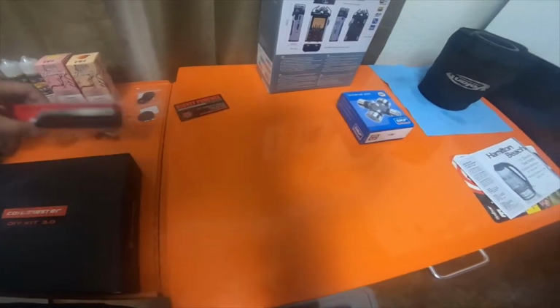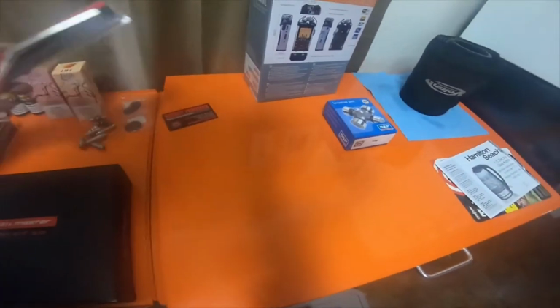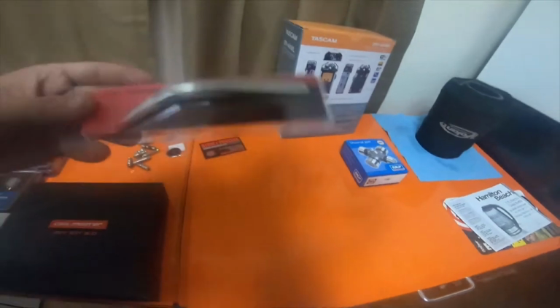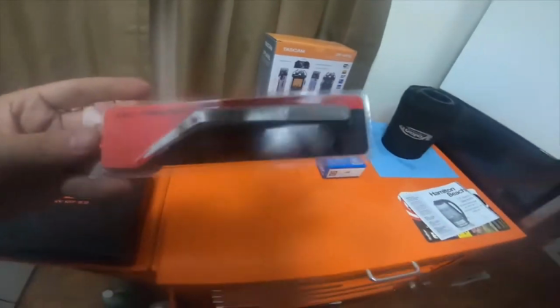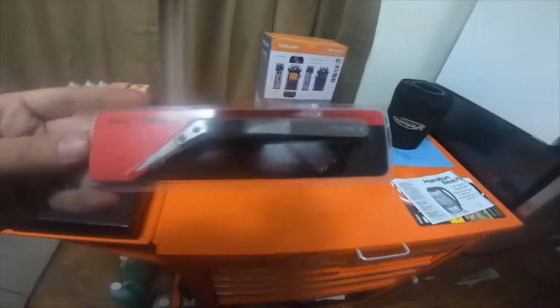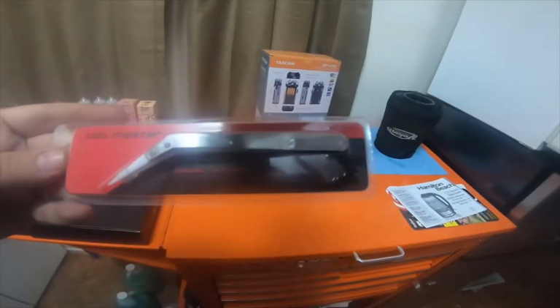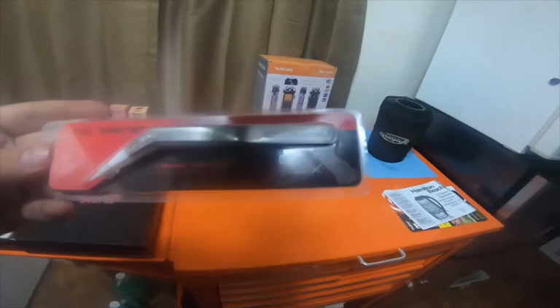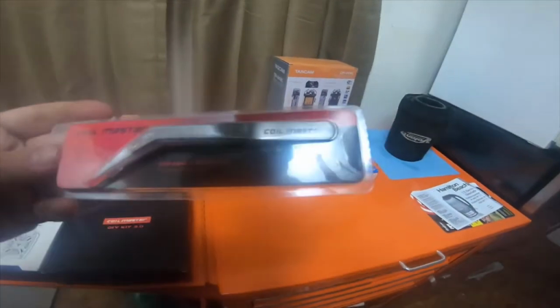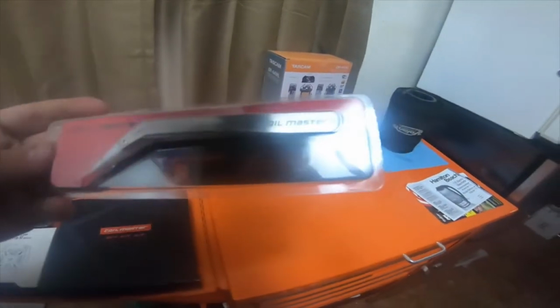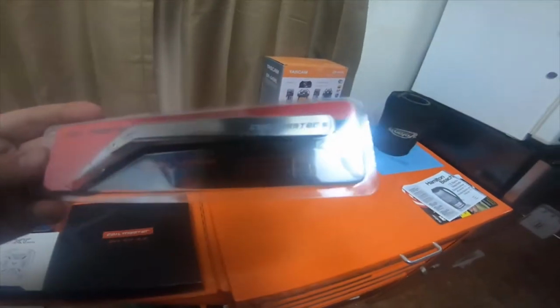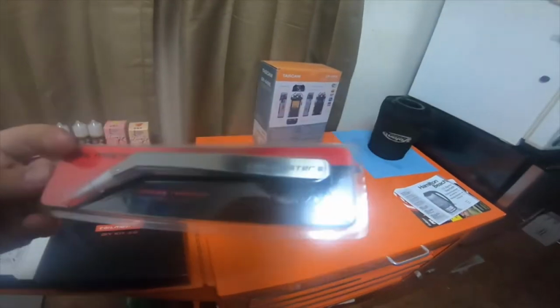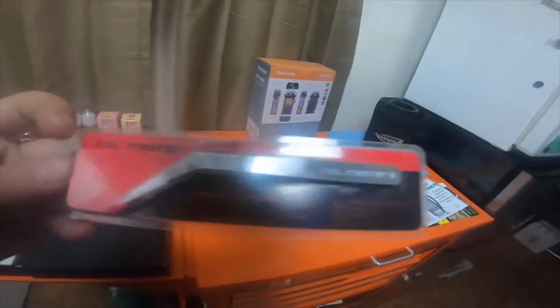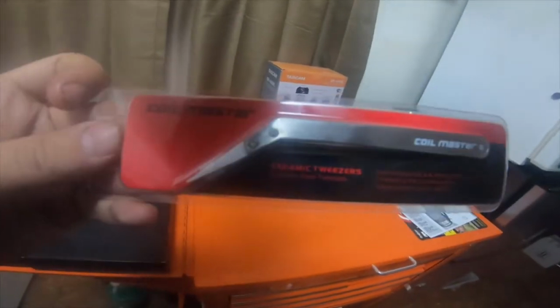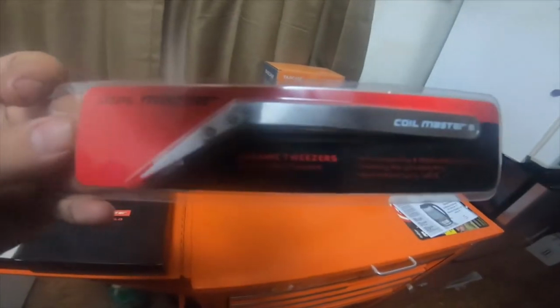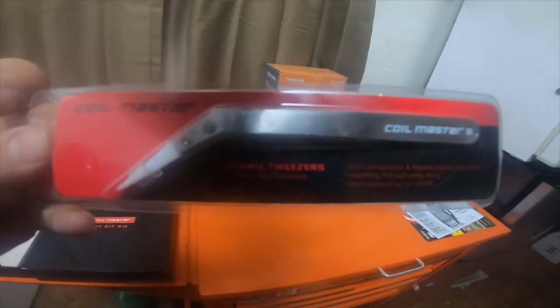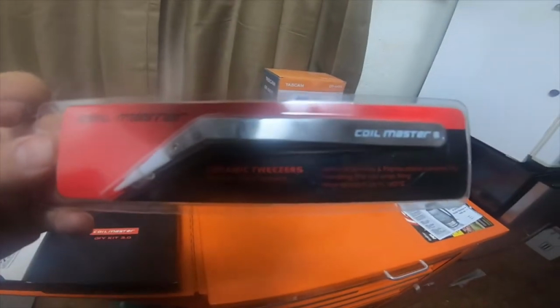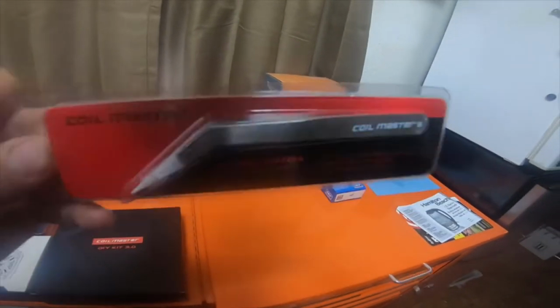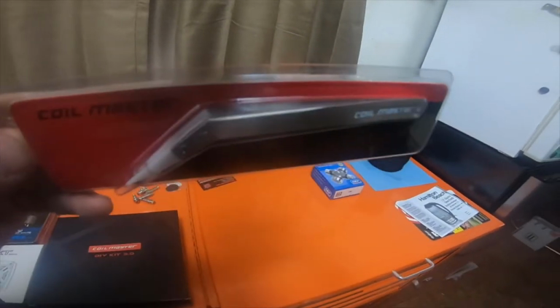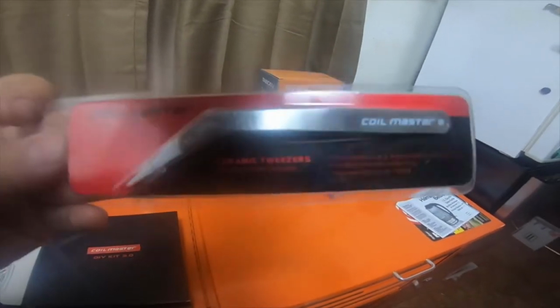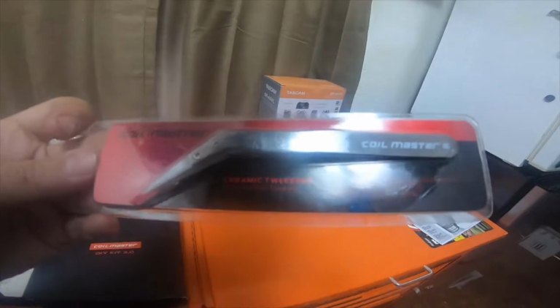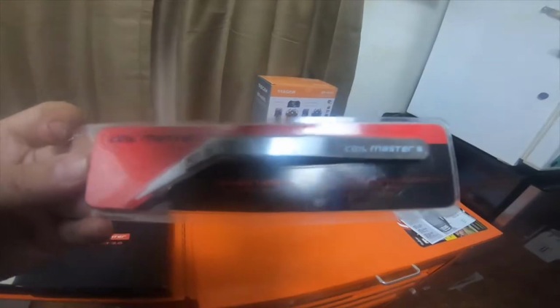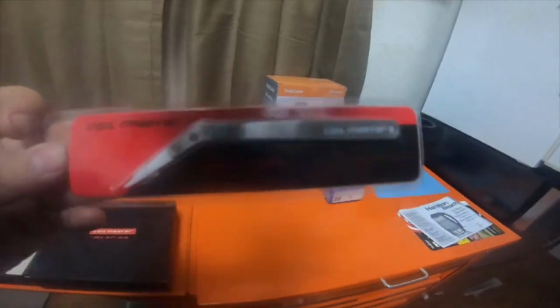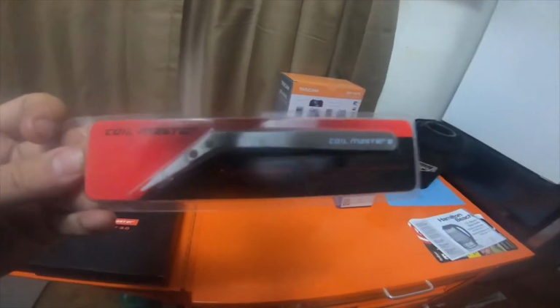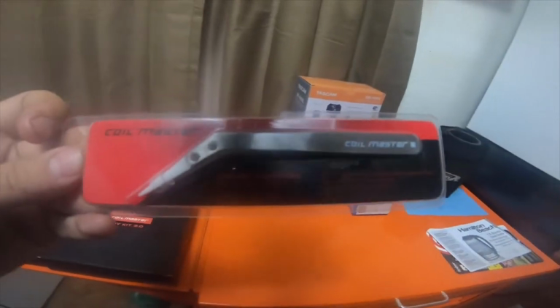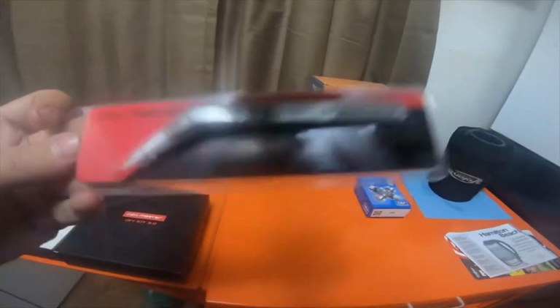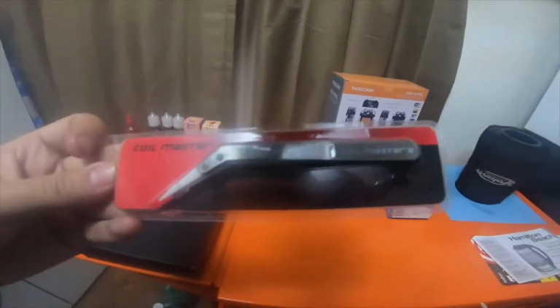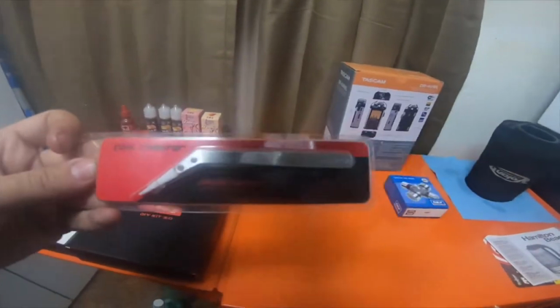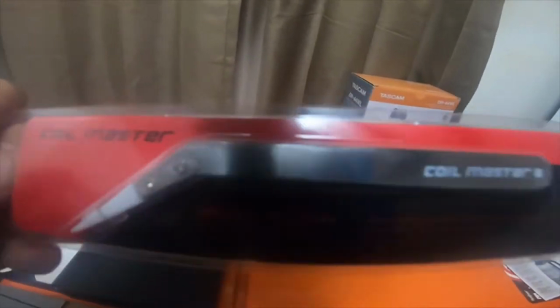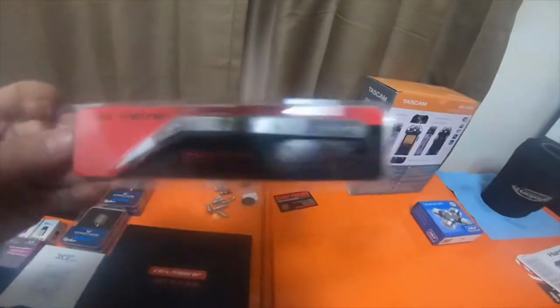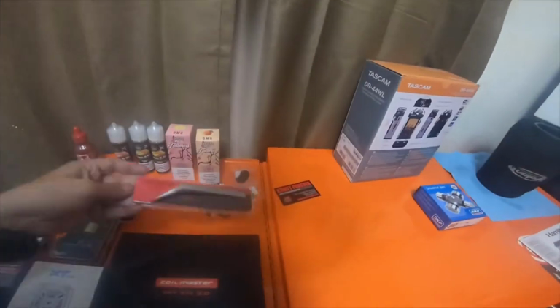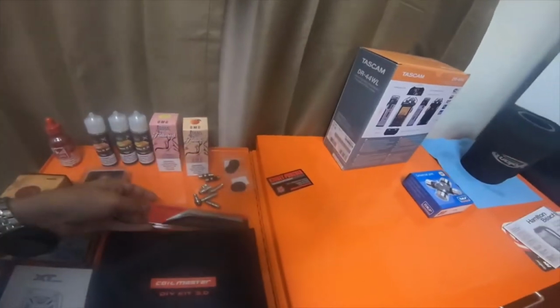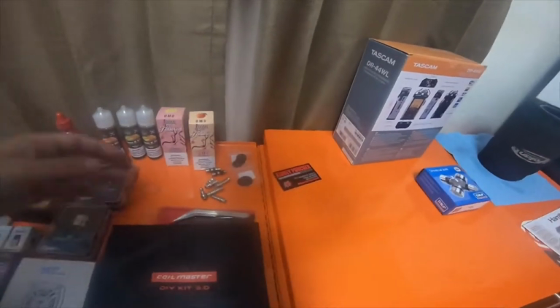I picked up these Coil Master ceramic tweezers. These are bent needle-nose ceramic tweezers. I didn't have any of these so I picked them up — they were five bucks.